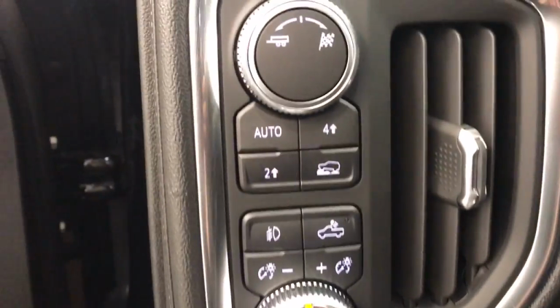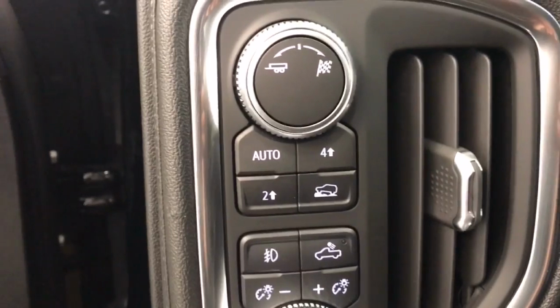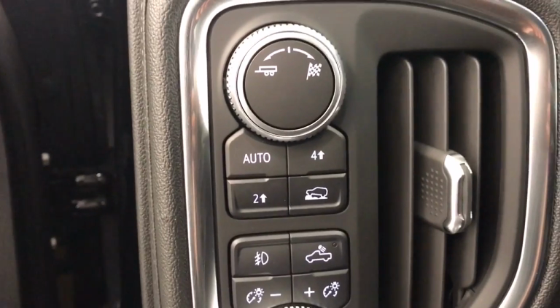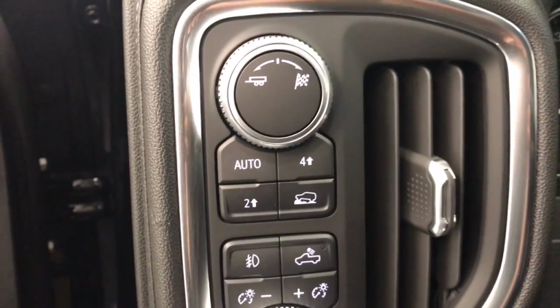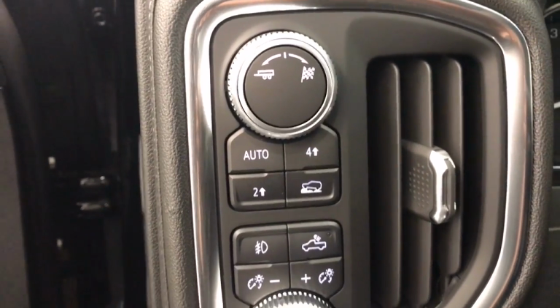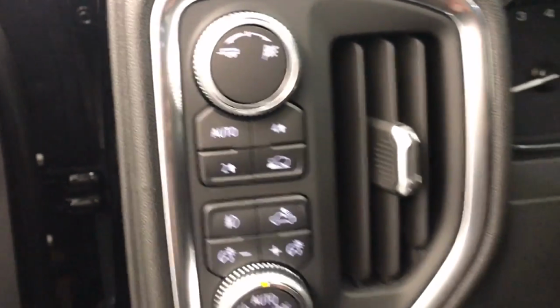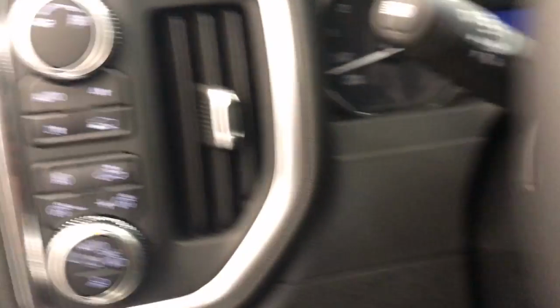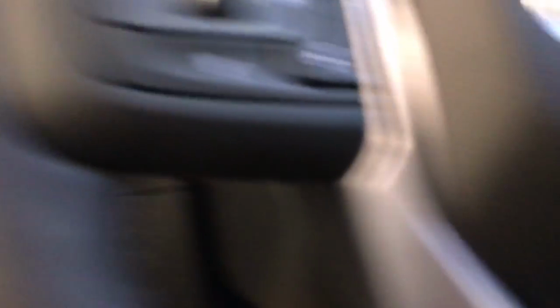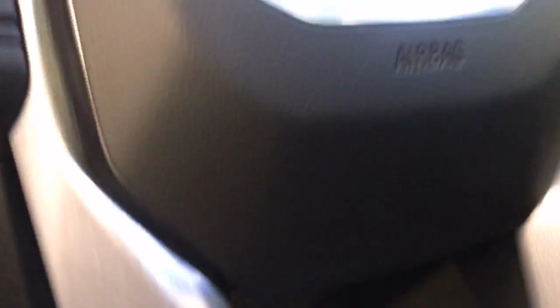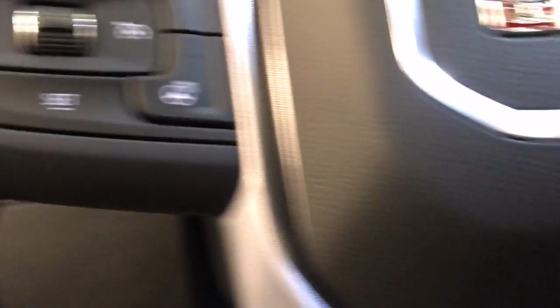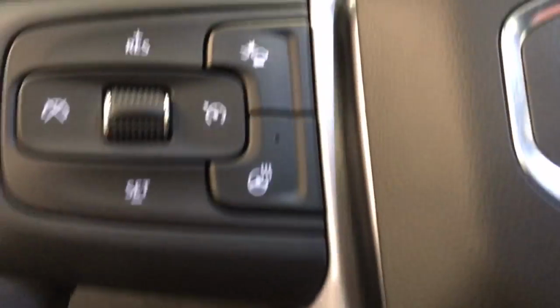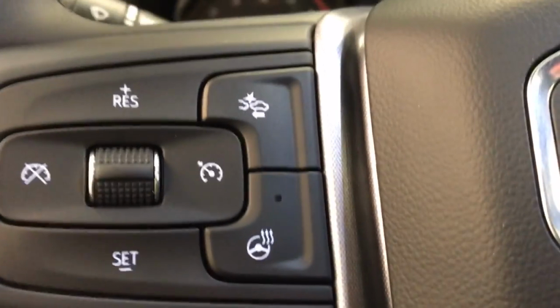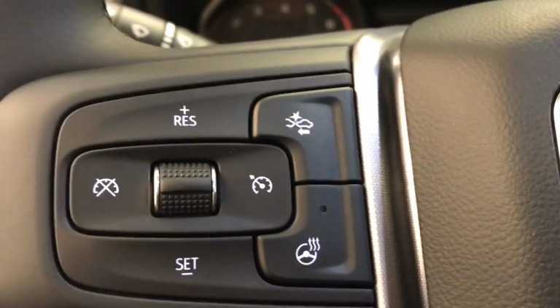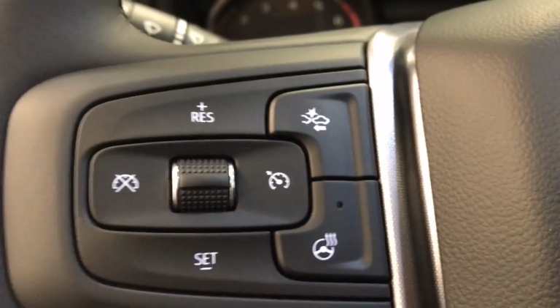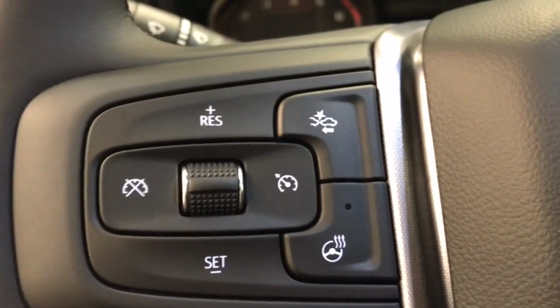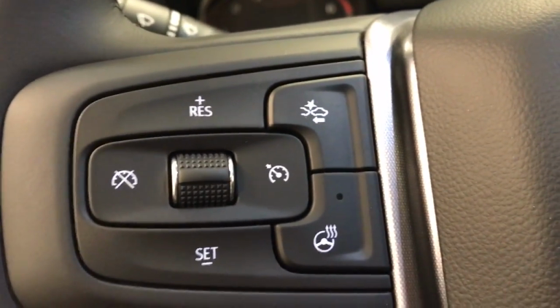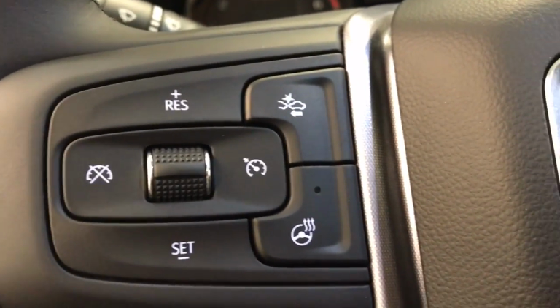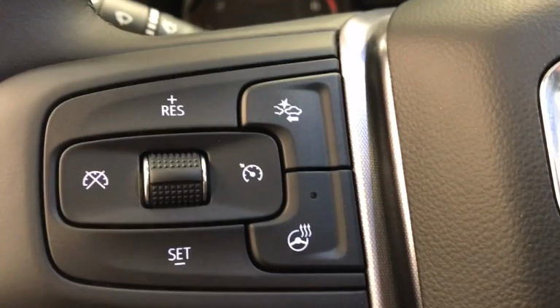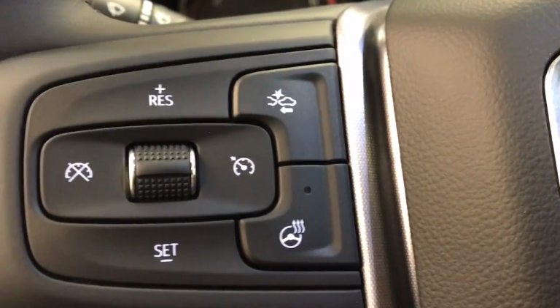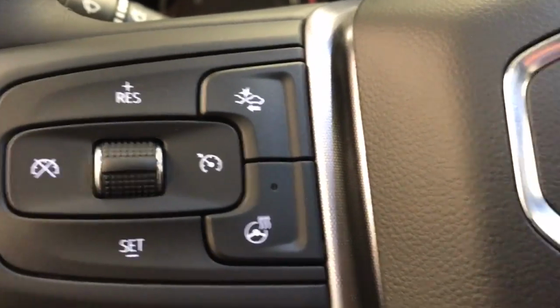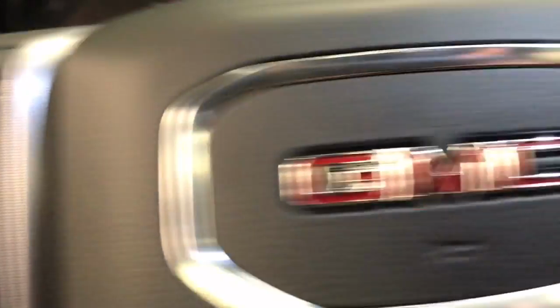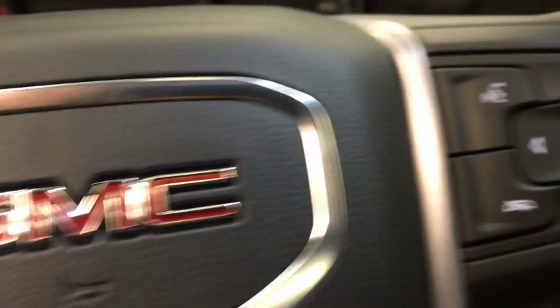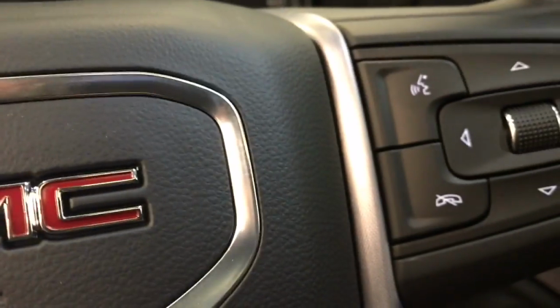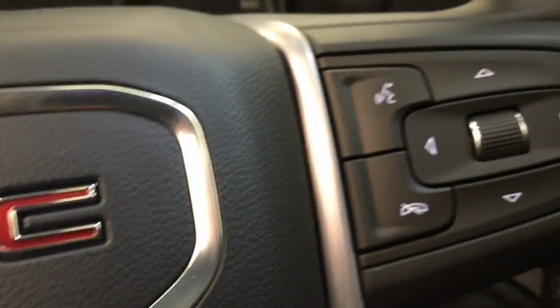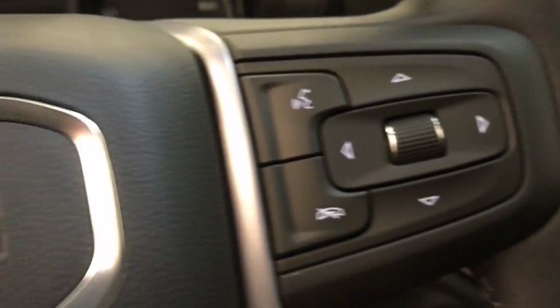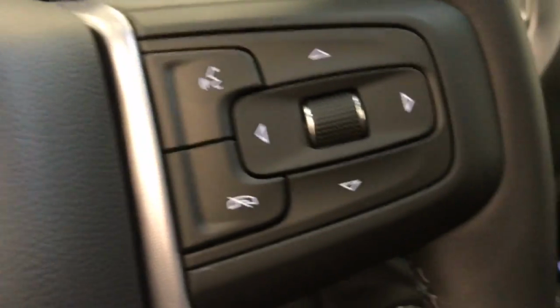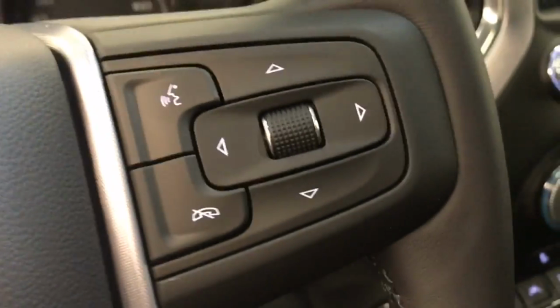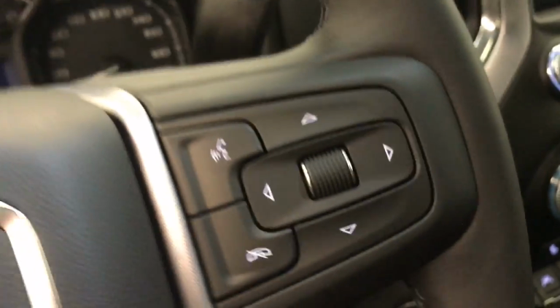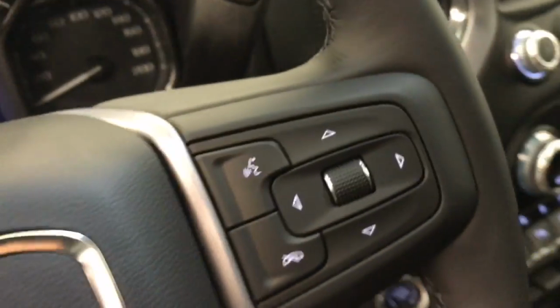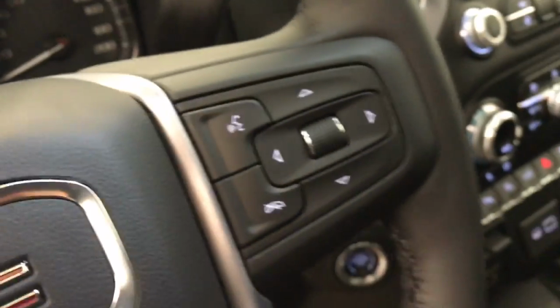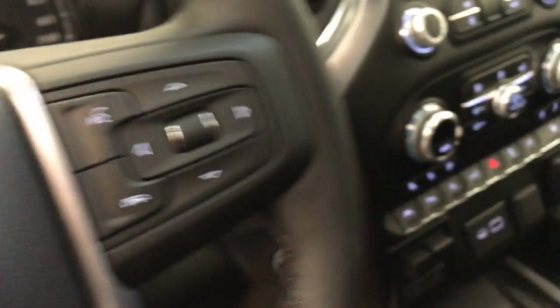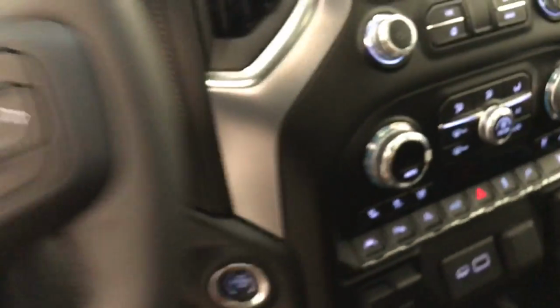We have a 4x4 switch and trailer brake, cruise control, heated steering wheel and forward collision alert, hands-free voice control and steering wheel audio controls.